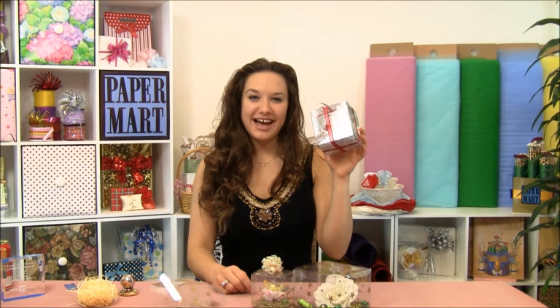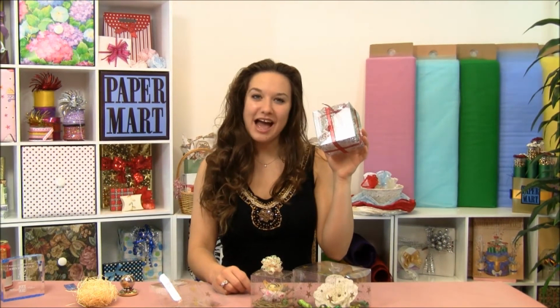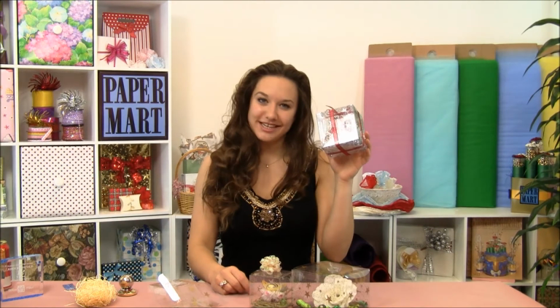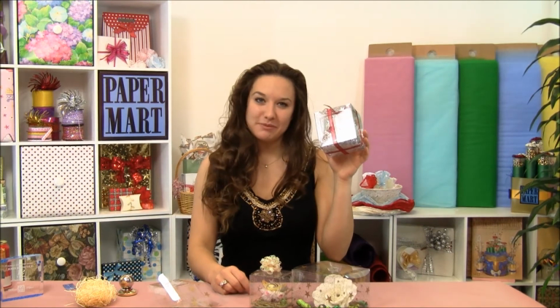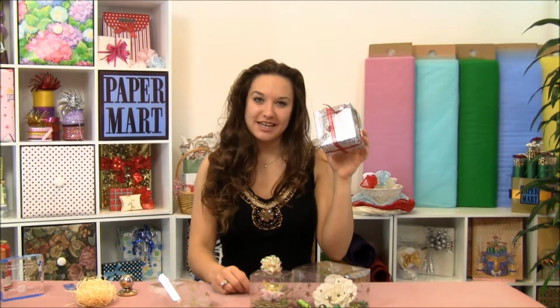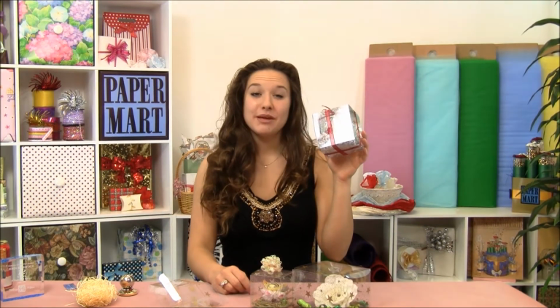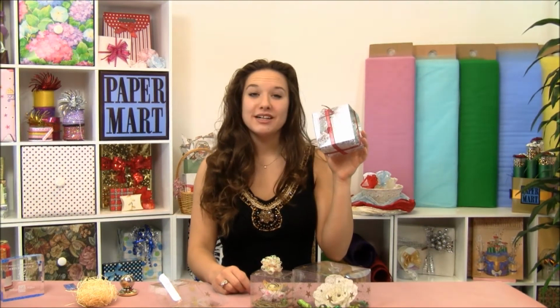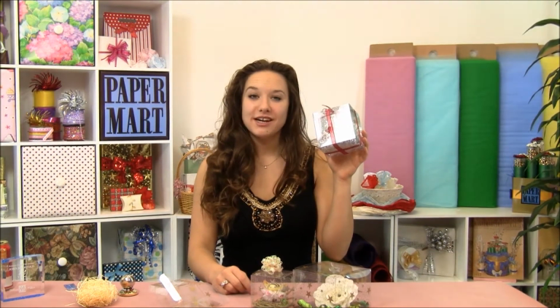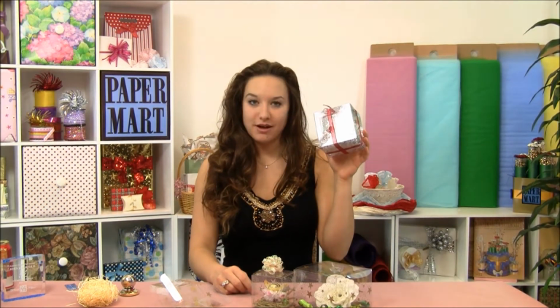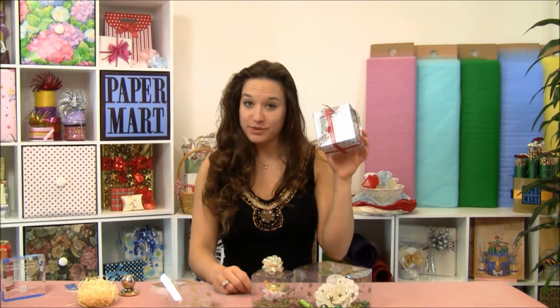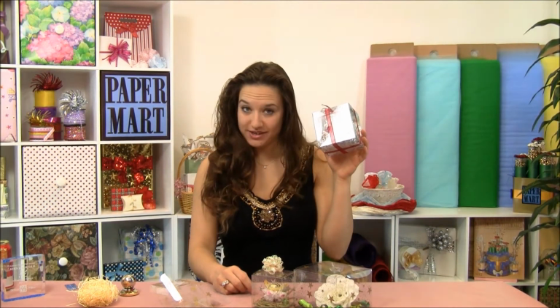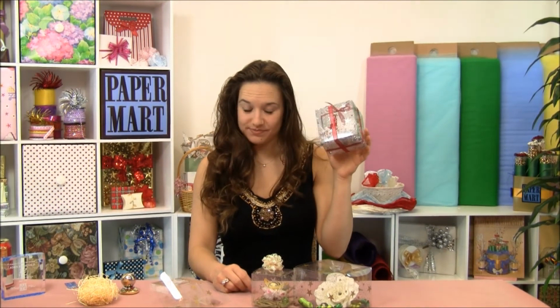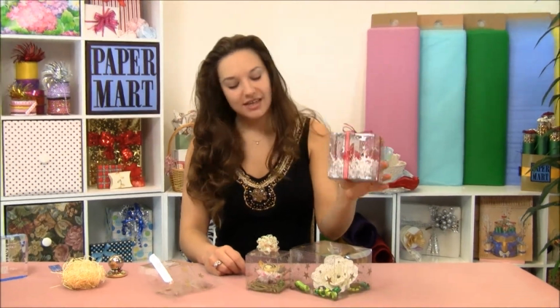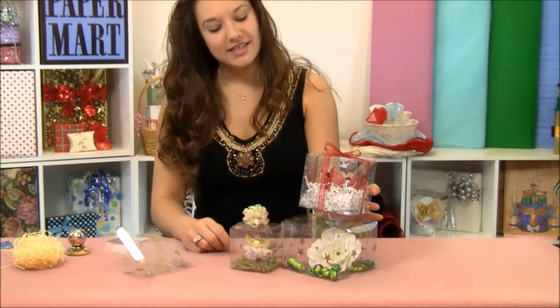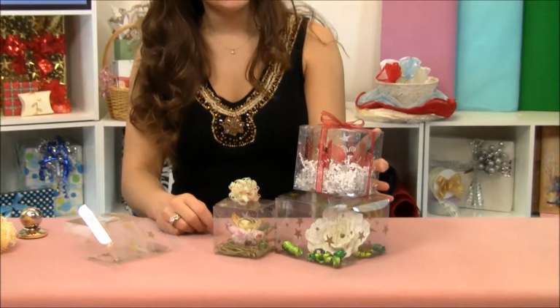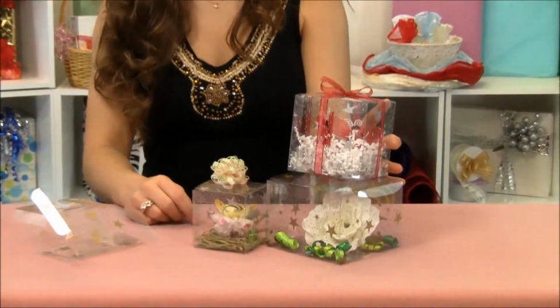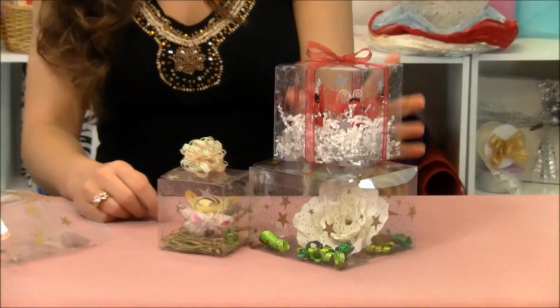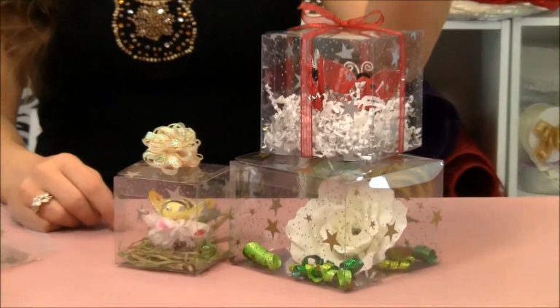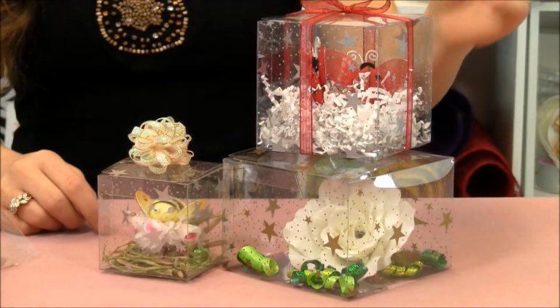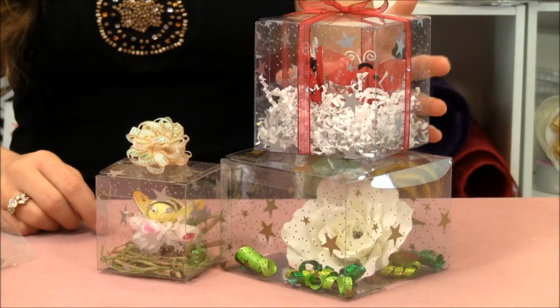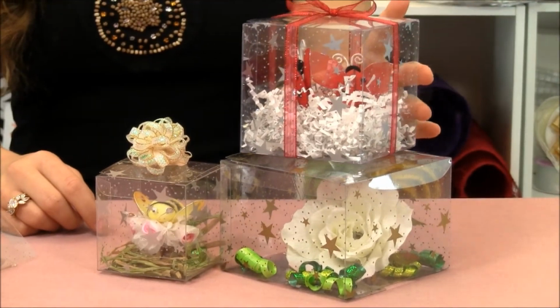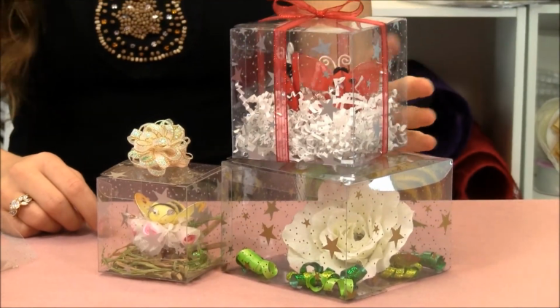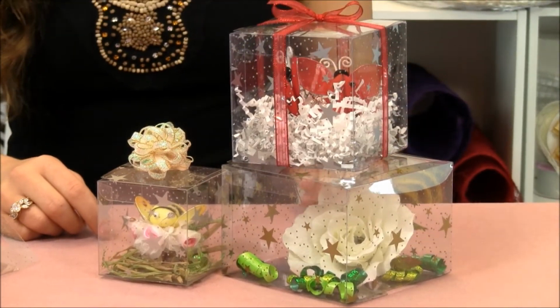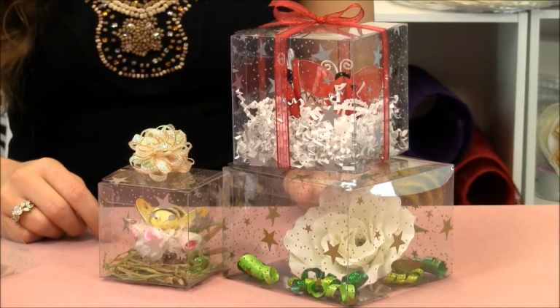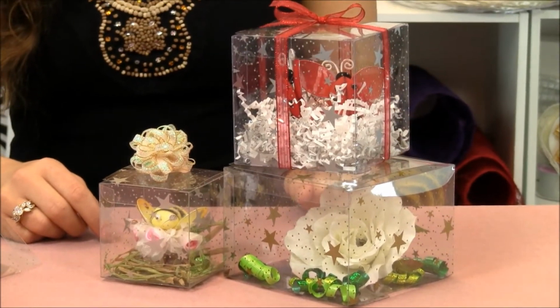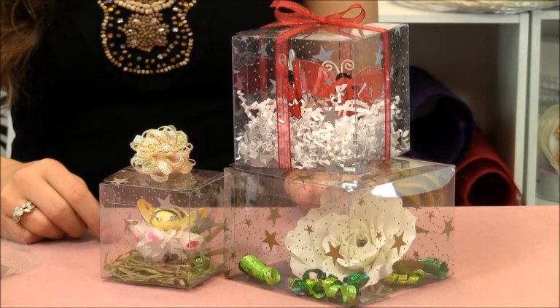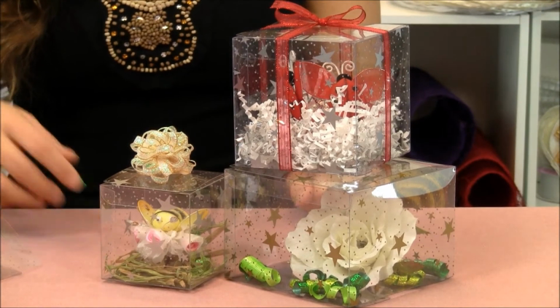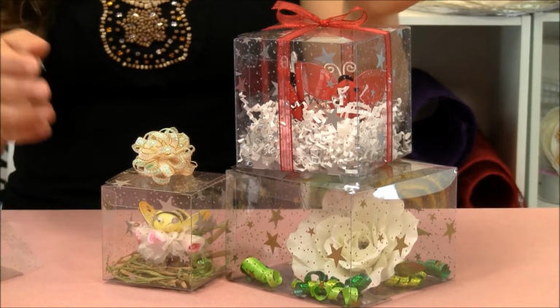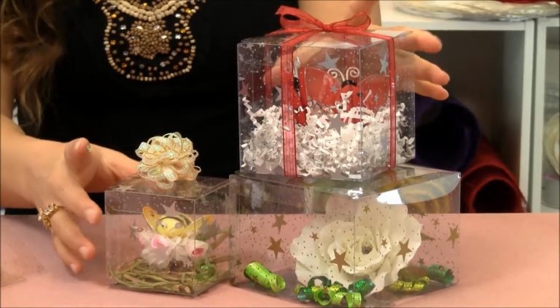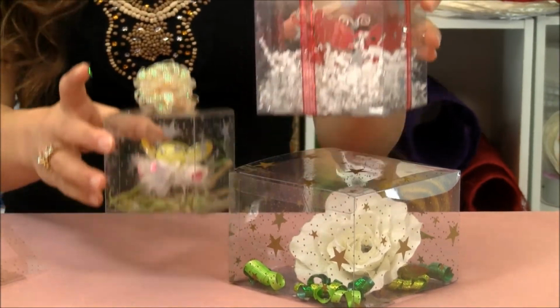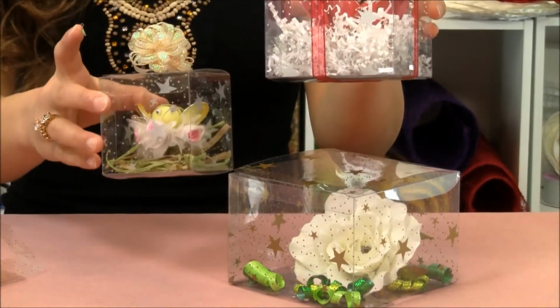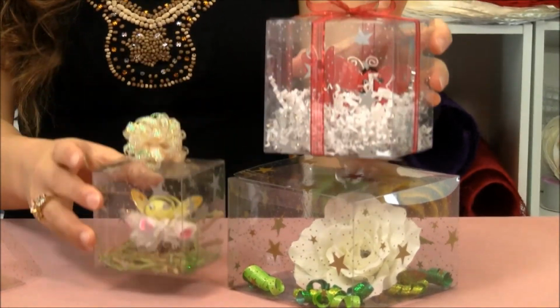Hi, I'm Lisa here at Paper Mart and I'm here with our clear Tuck Top boxes with stars. These clear Tuck Top boxes come in a variety of different sizes and are made out of our durable plastic. They have gold and silver stars on them.